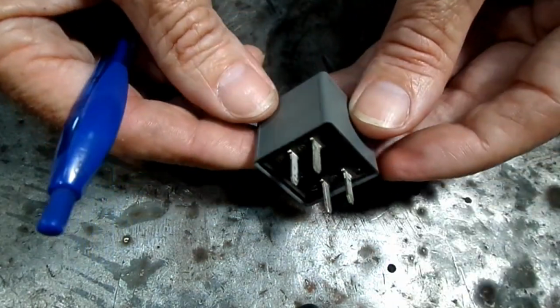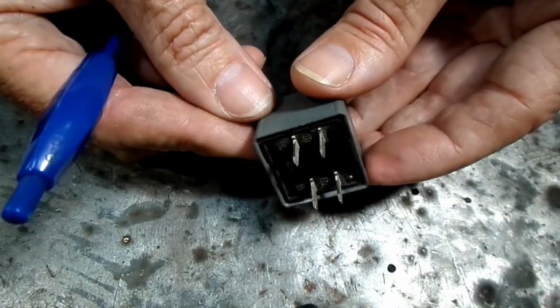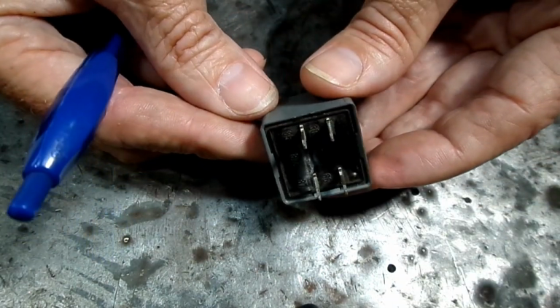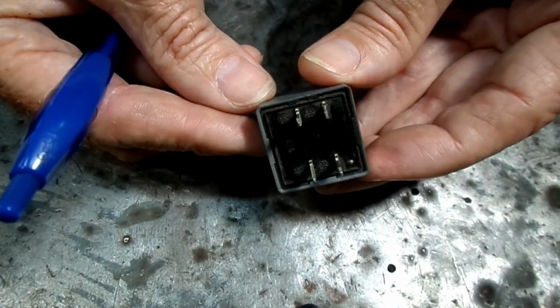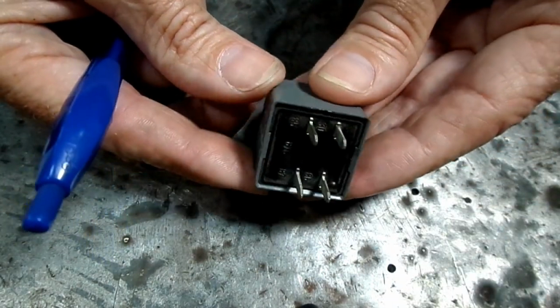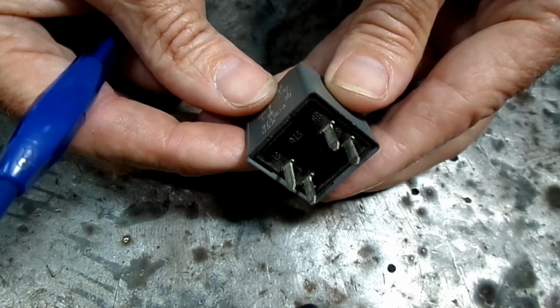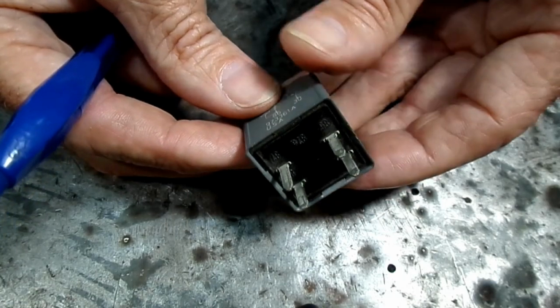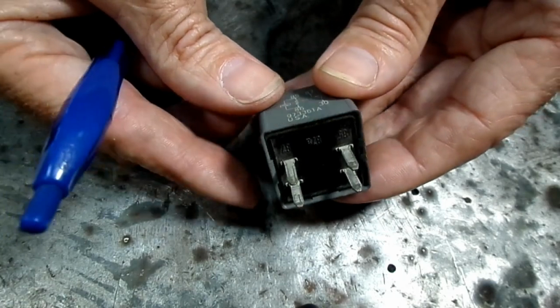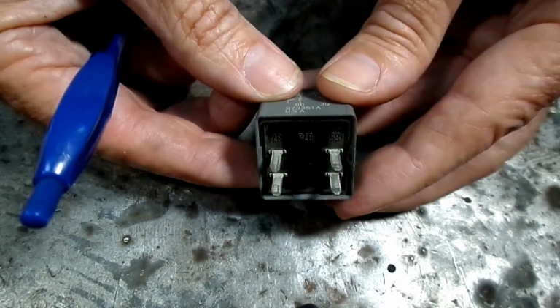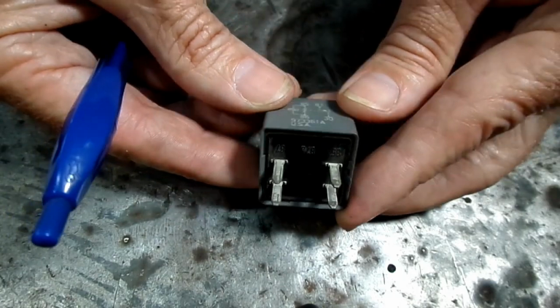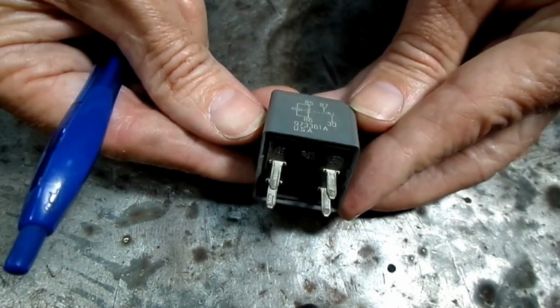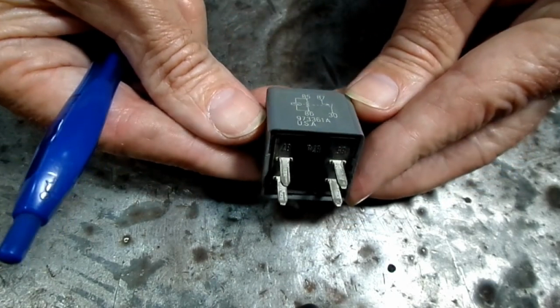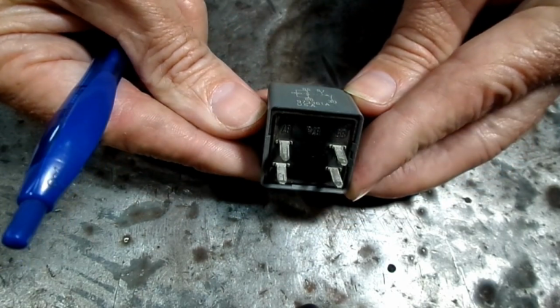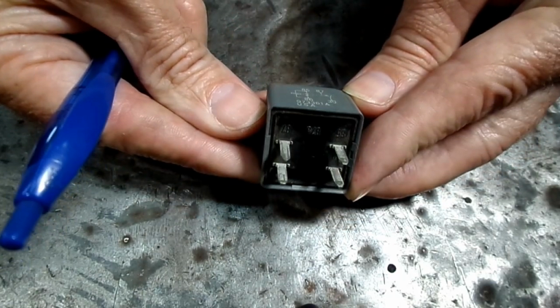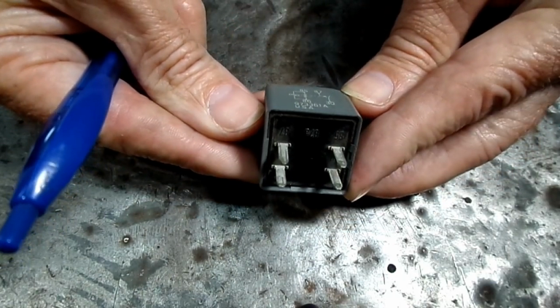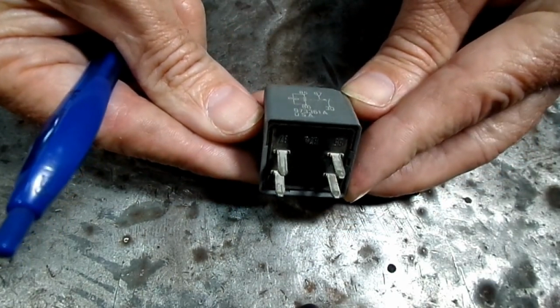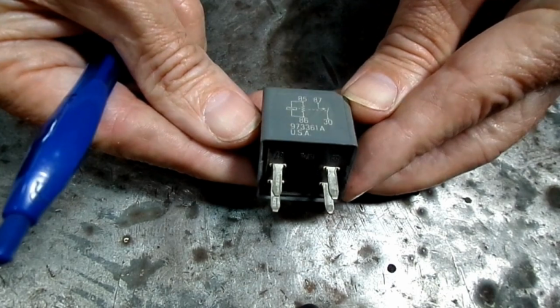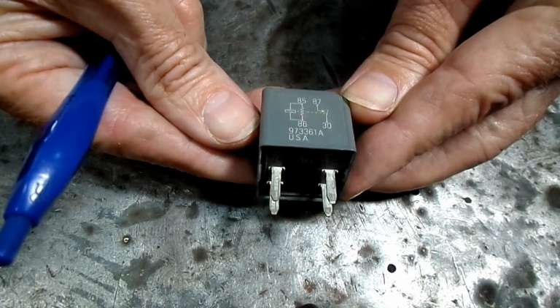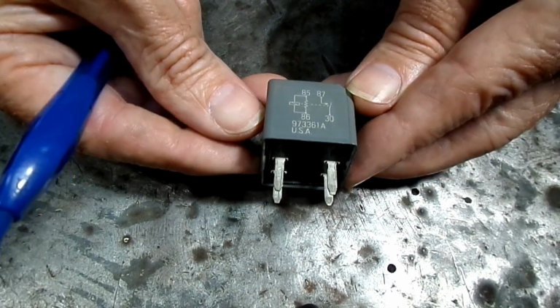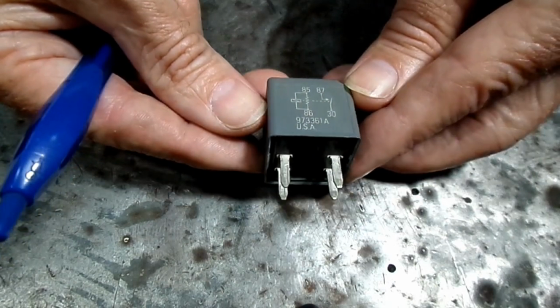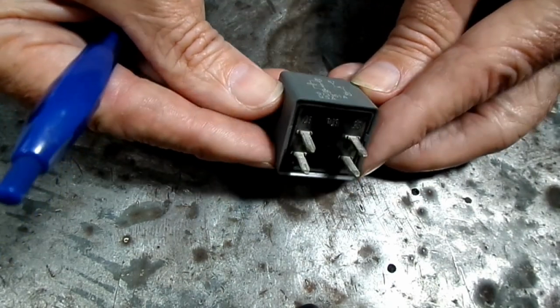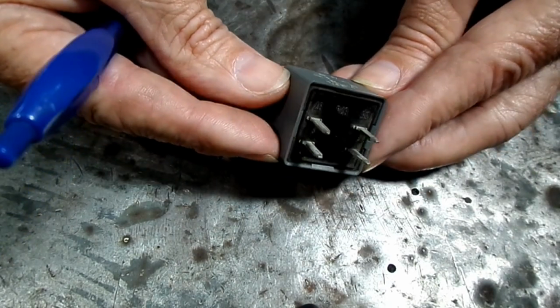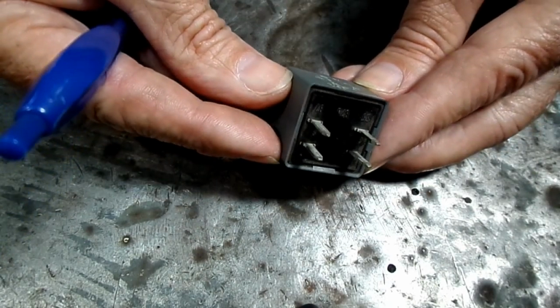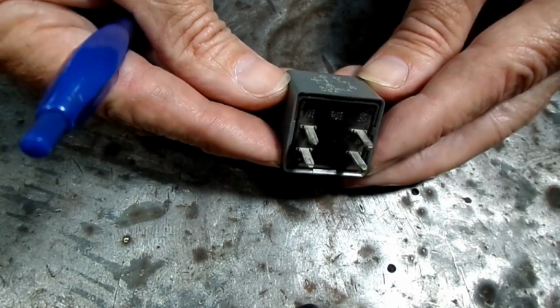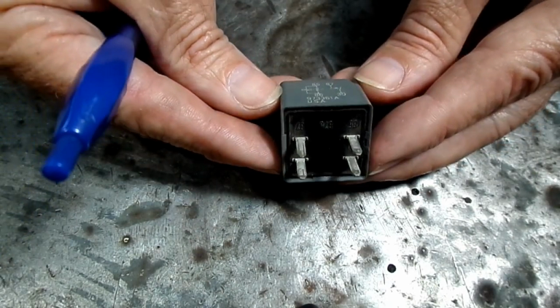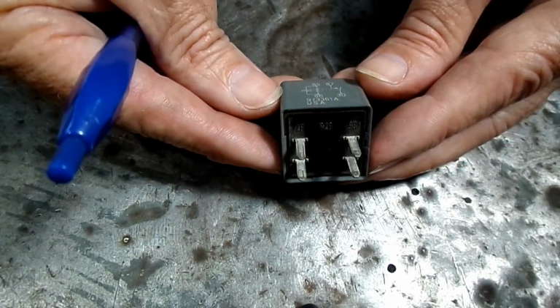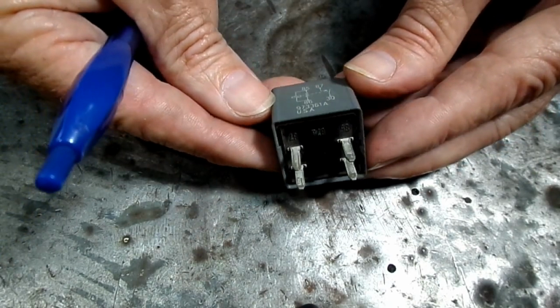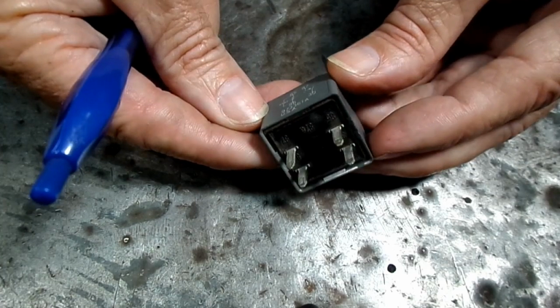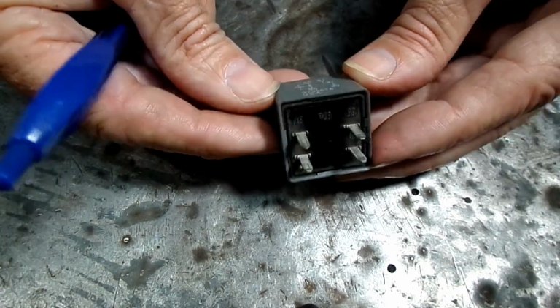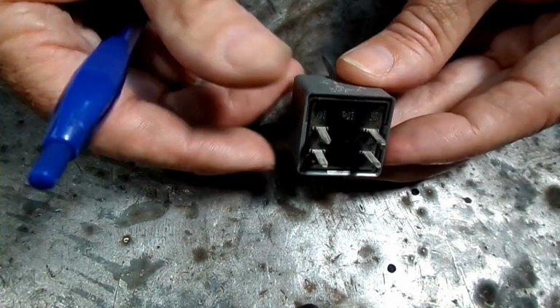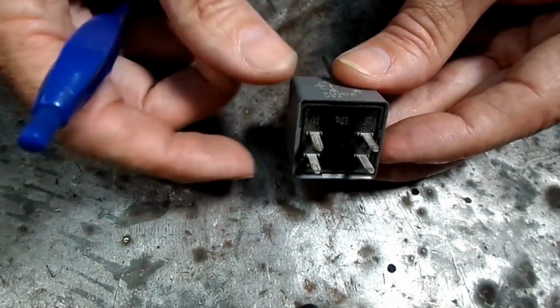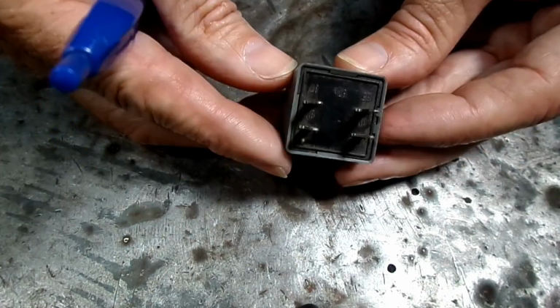That's the typical relay. We're going to get in there today, take it apart, and see what happens when you put power to the relay.